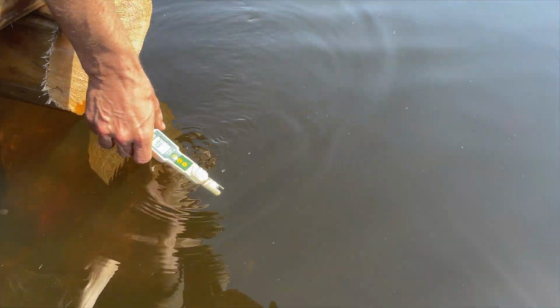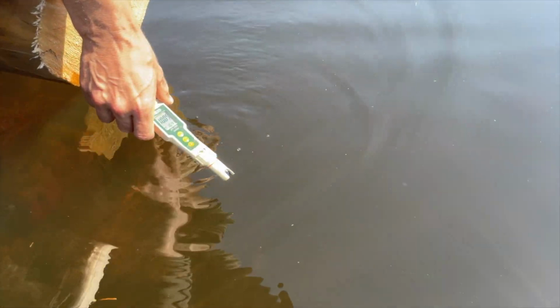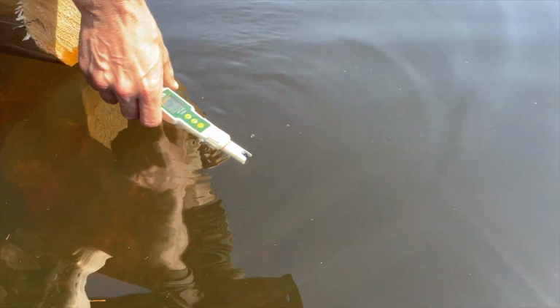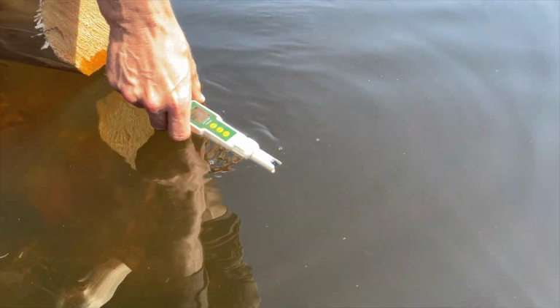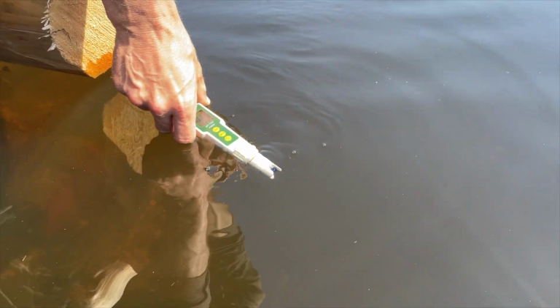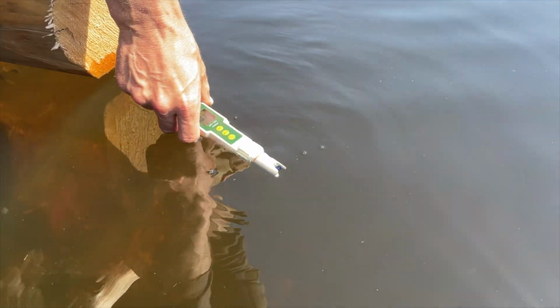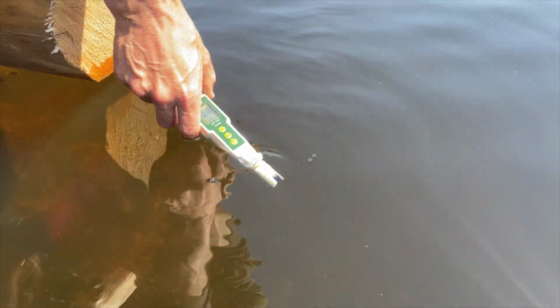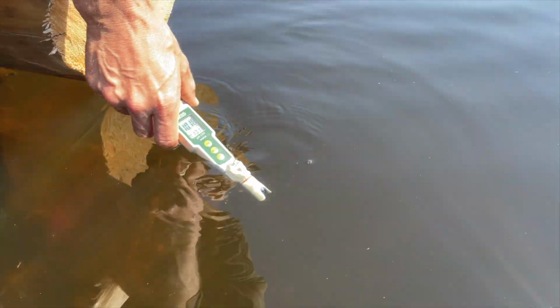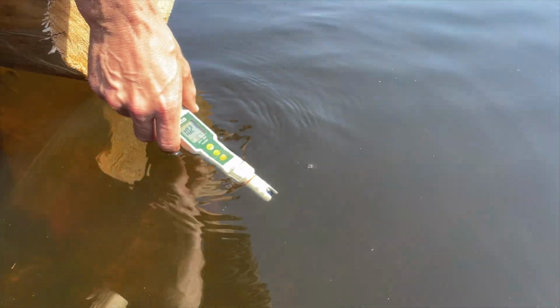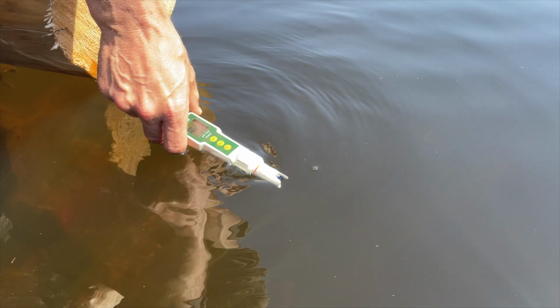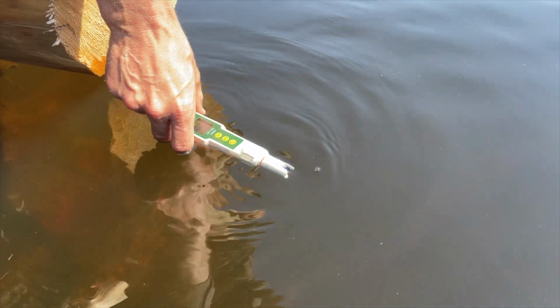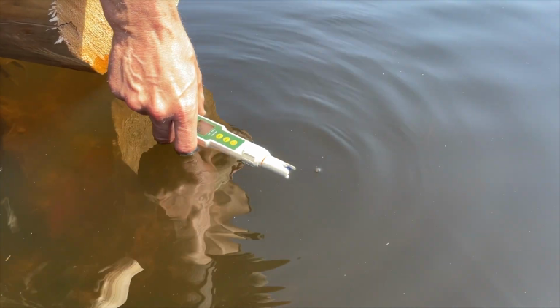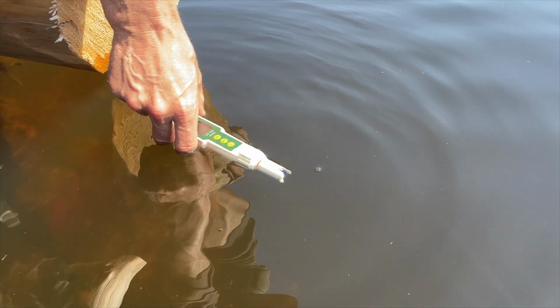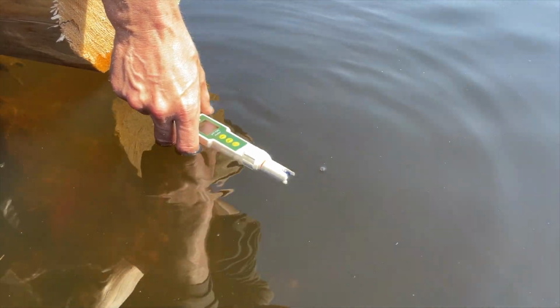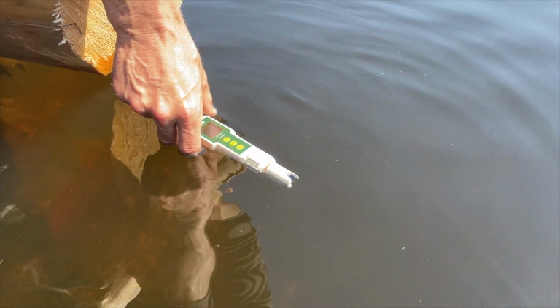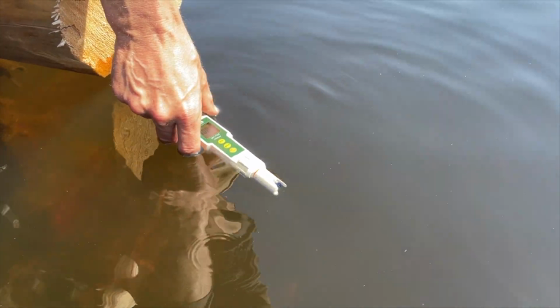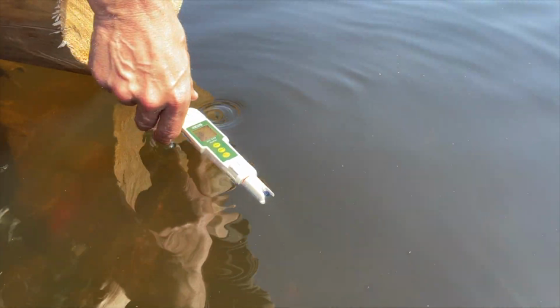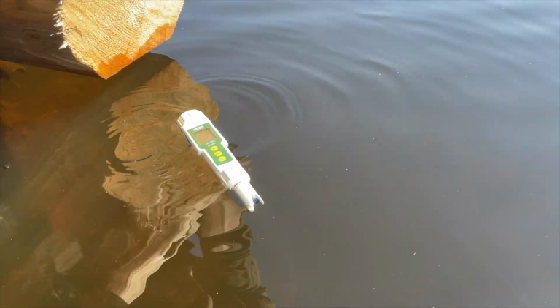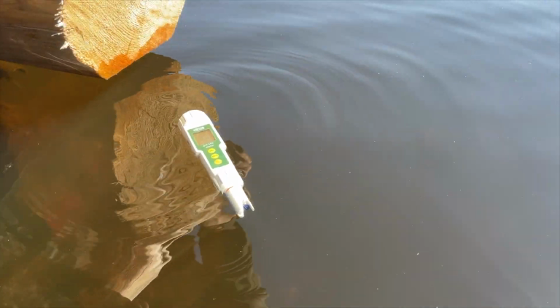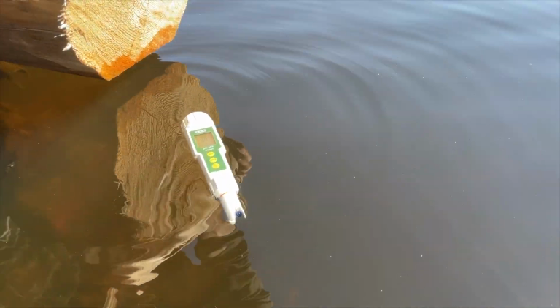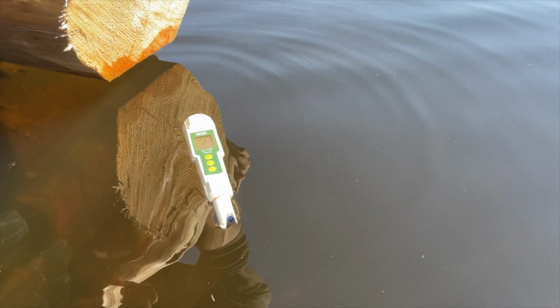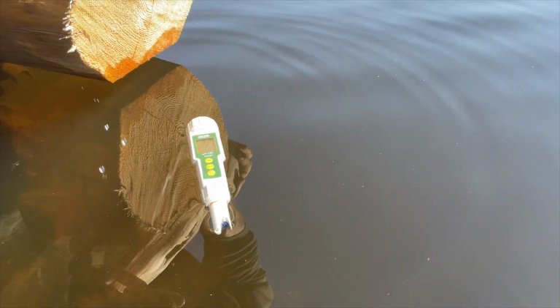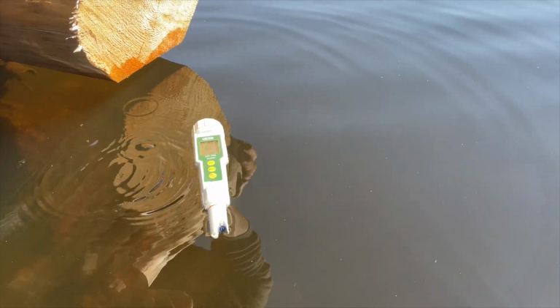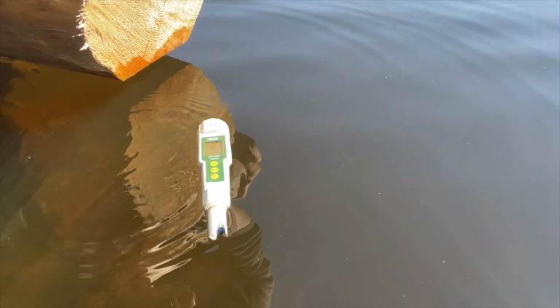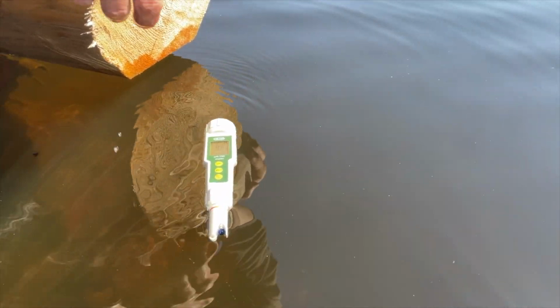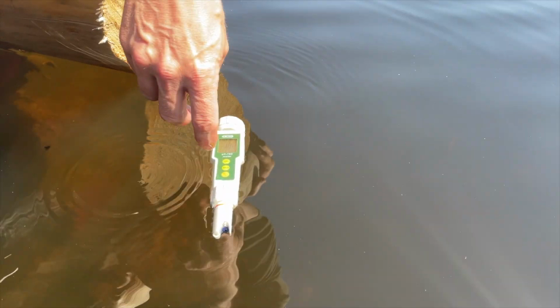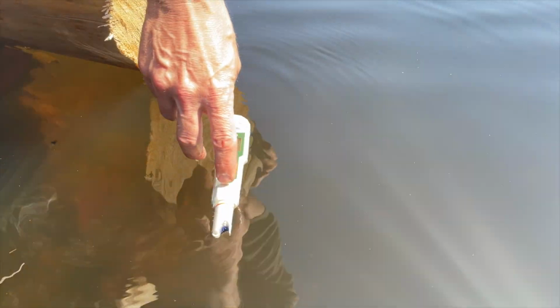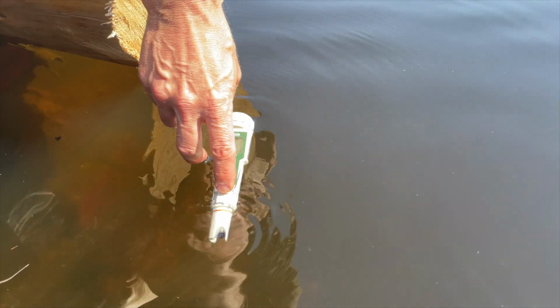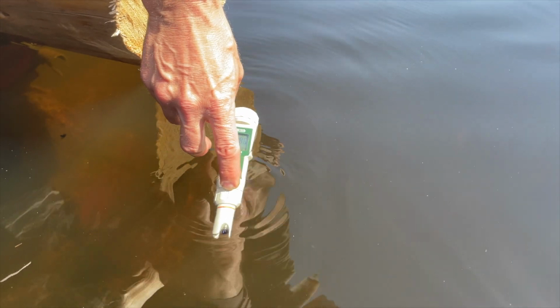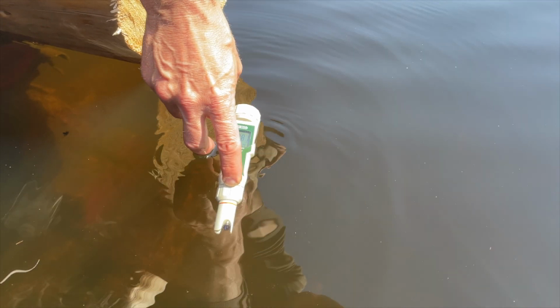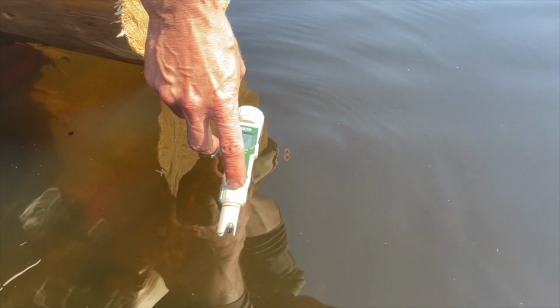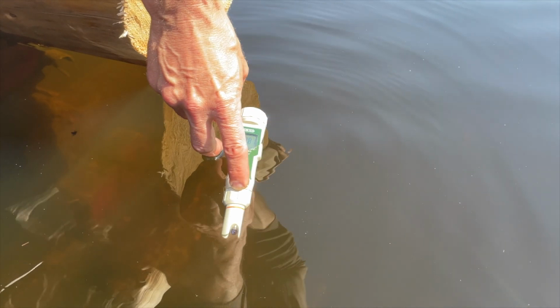I hope this floats. Will it float the right way? It has to be completely submerged.